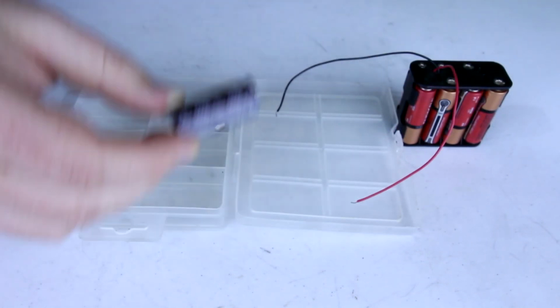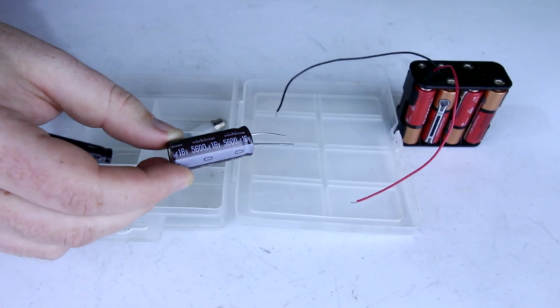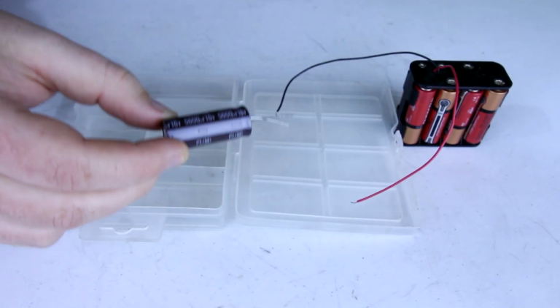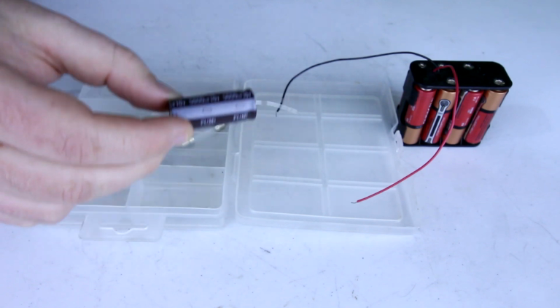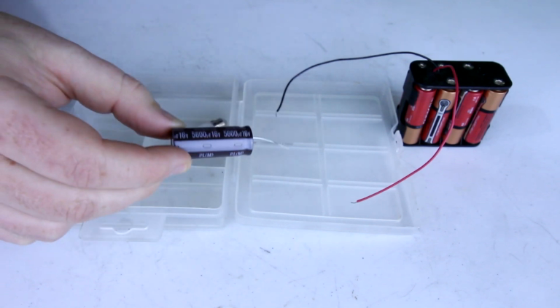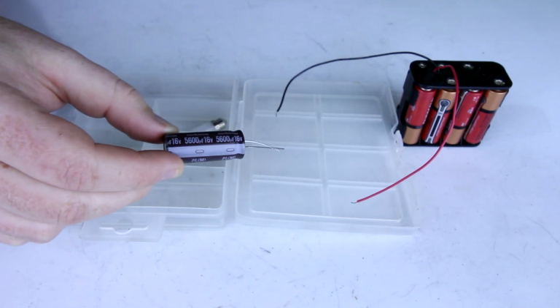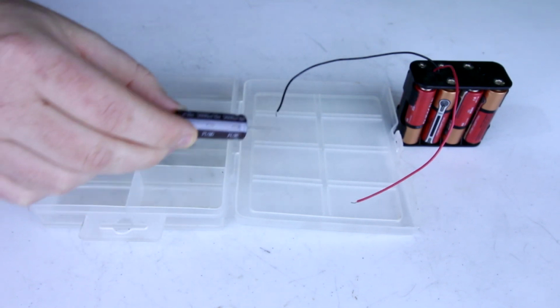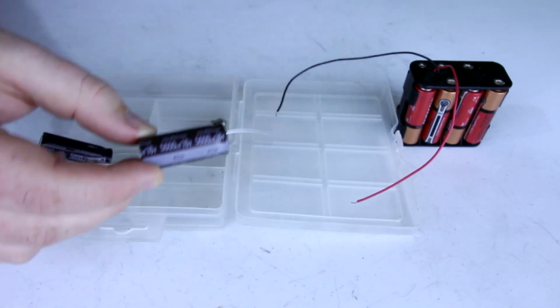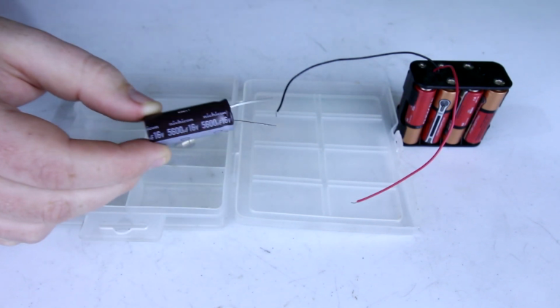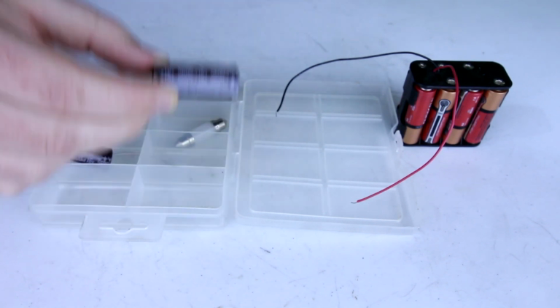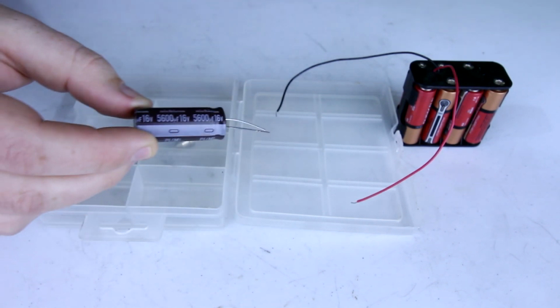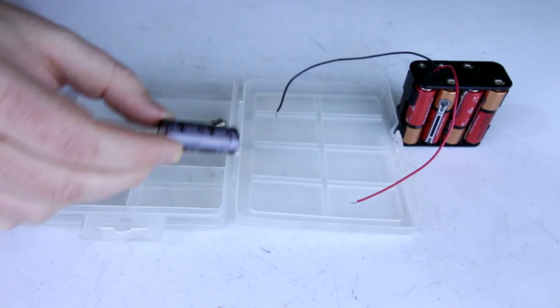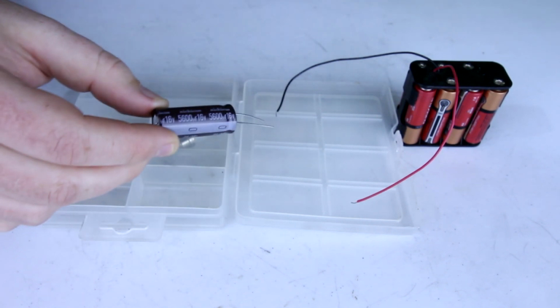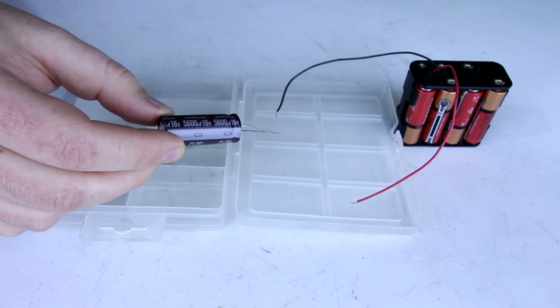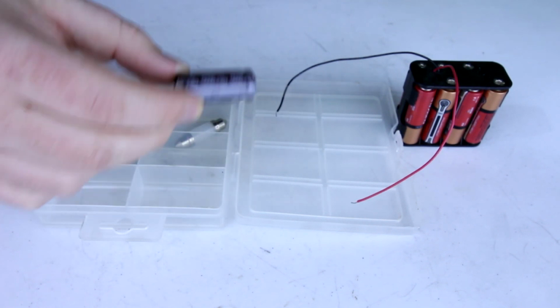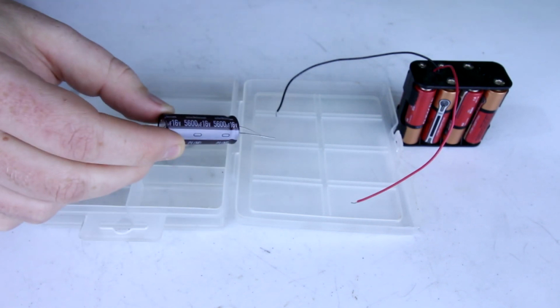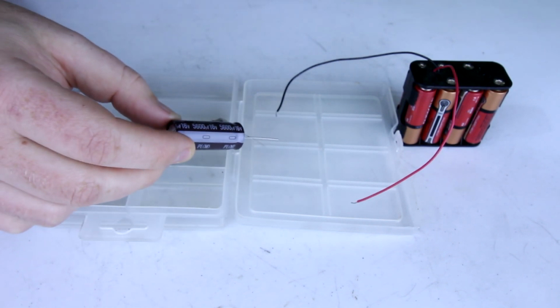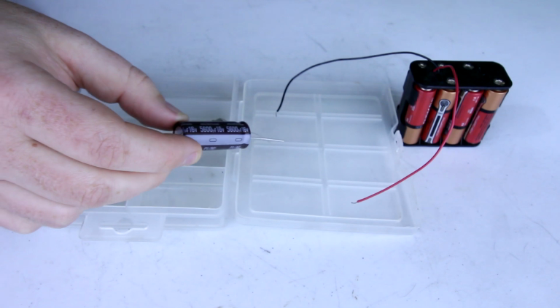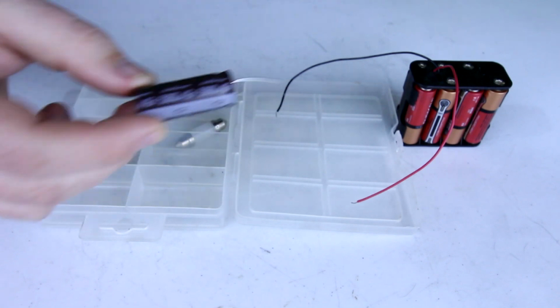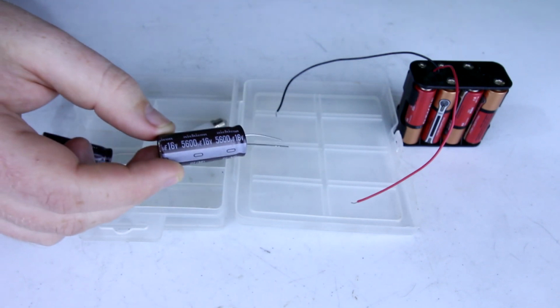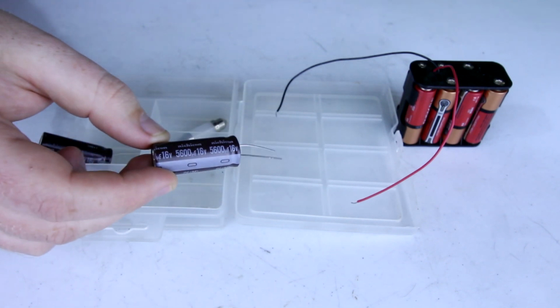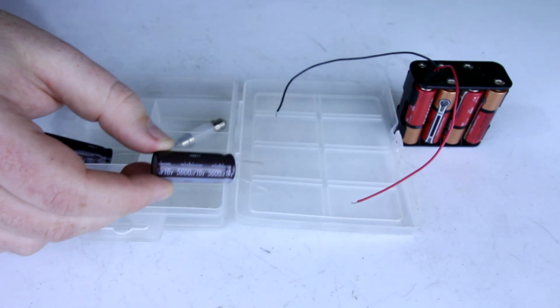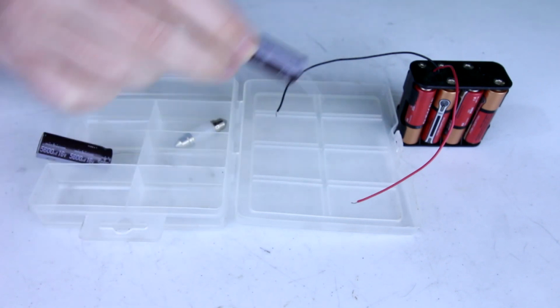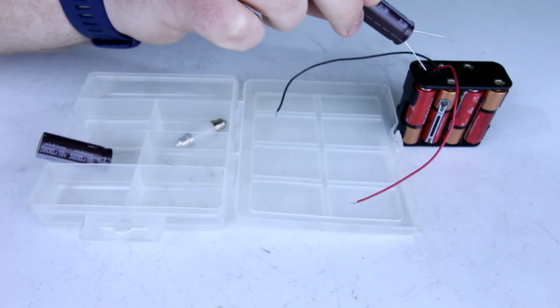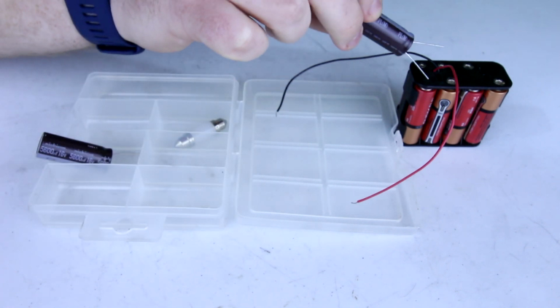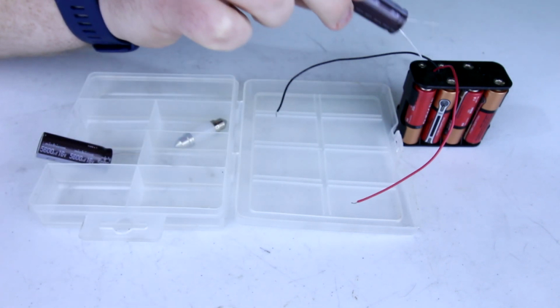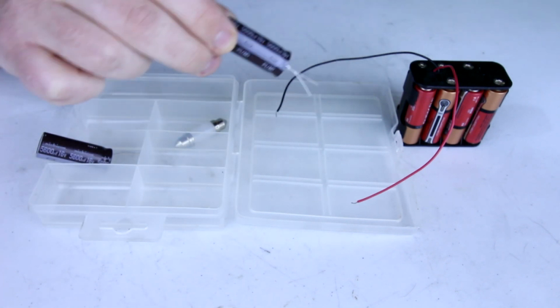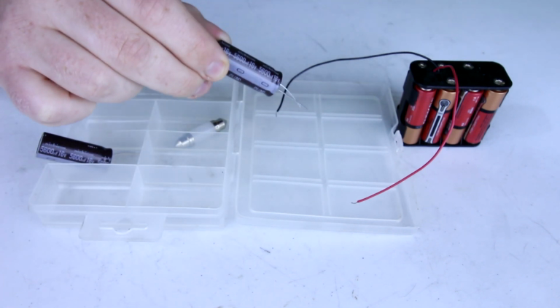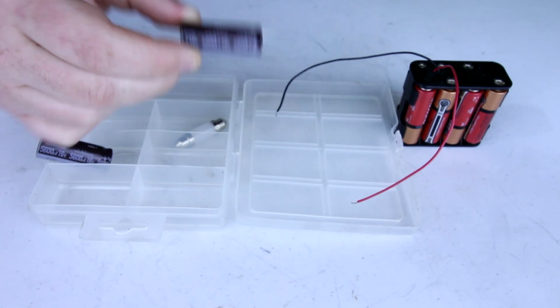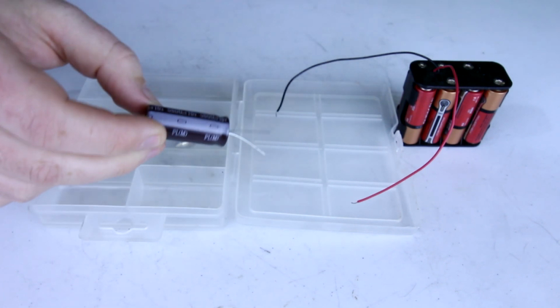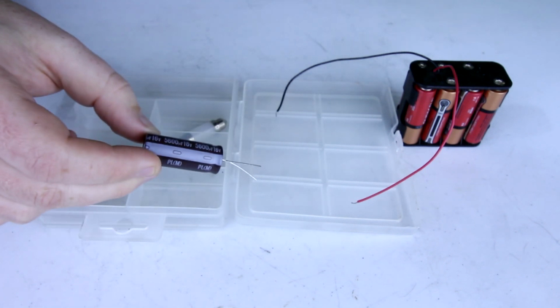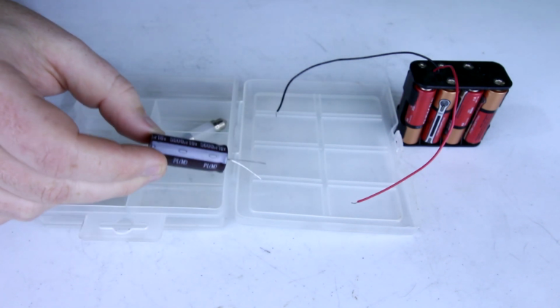This capacitor is rated for 16 volts. If you go above that, there's a good chance you'll burn this thing out, blow it up, or otherwise damage it. However, we're working with 12 volts right now, so this is going to be safe for that.